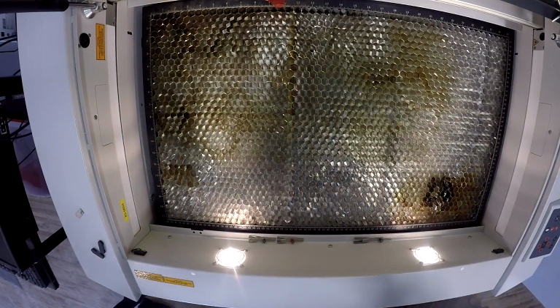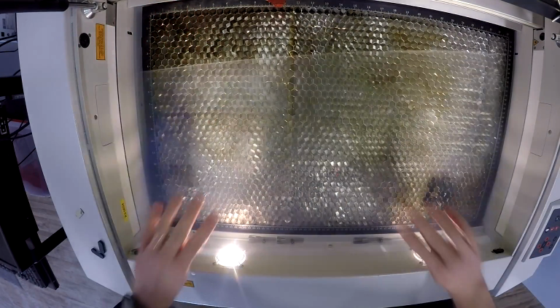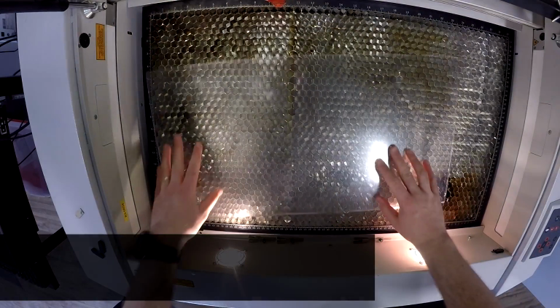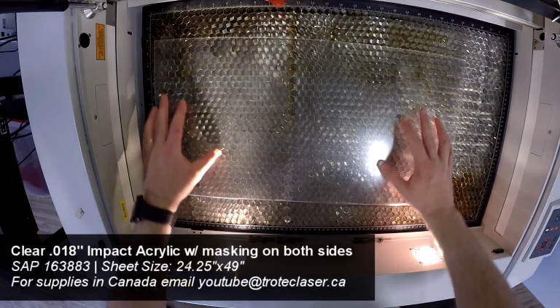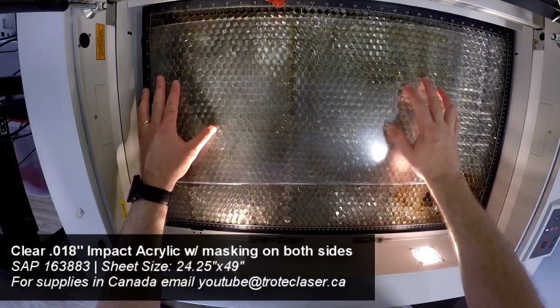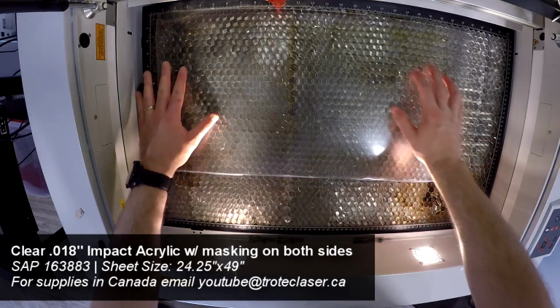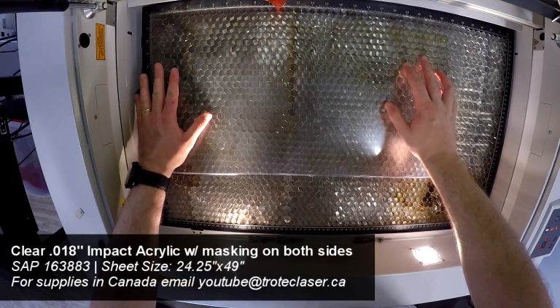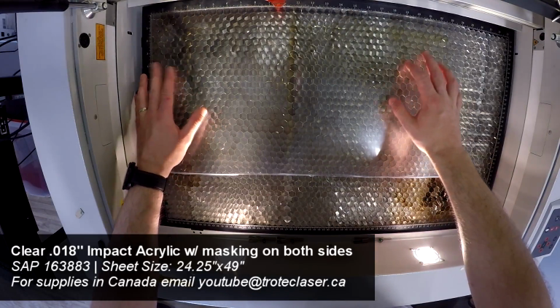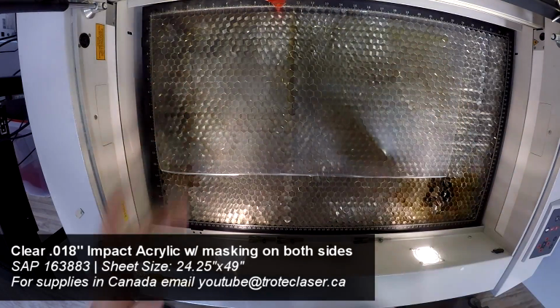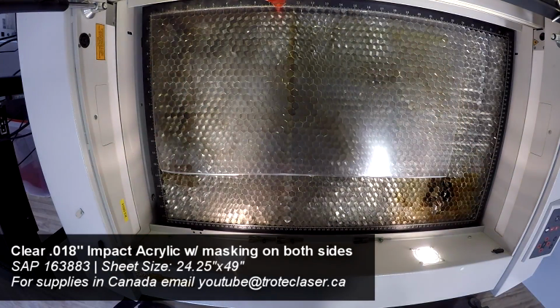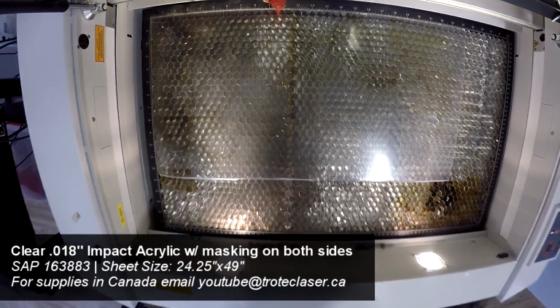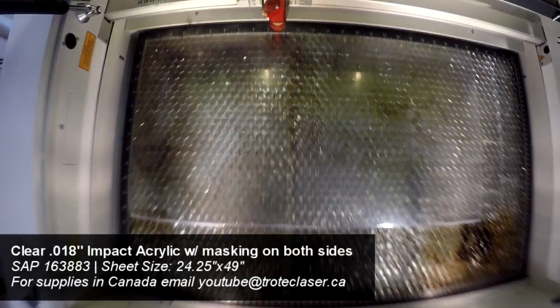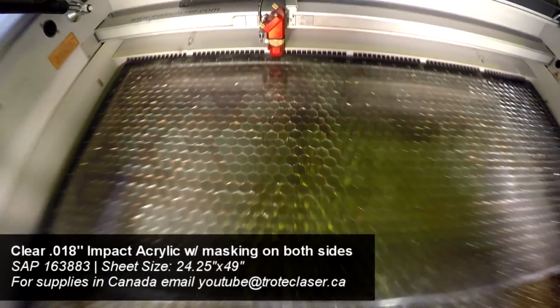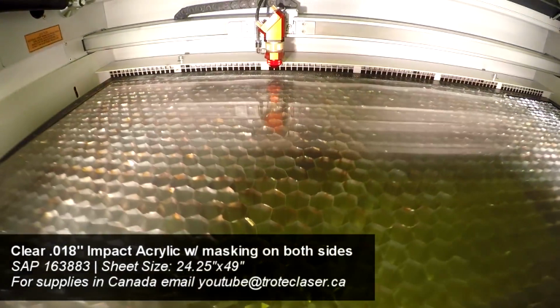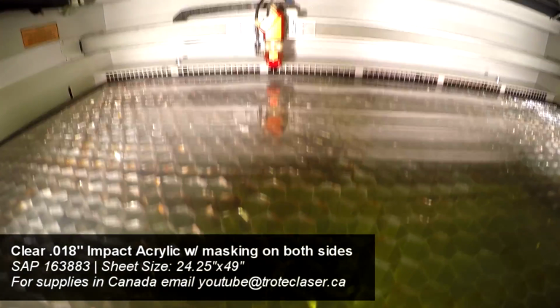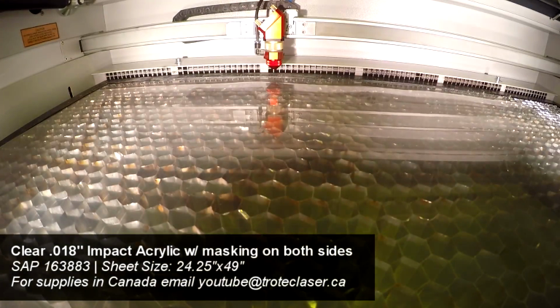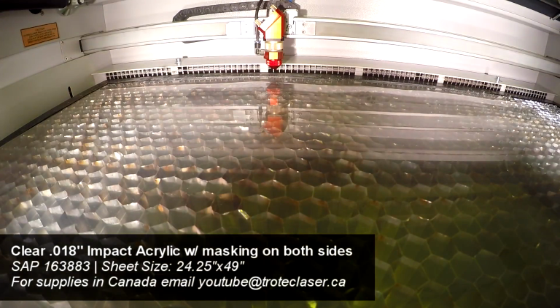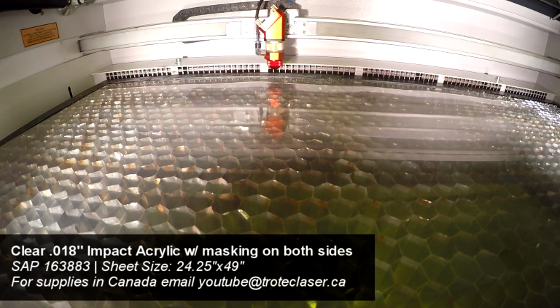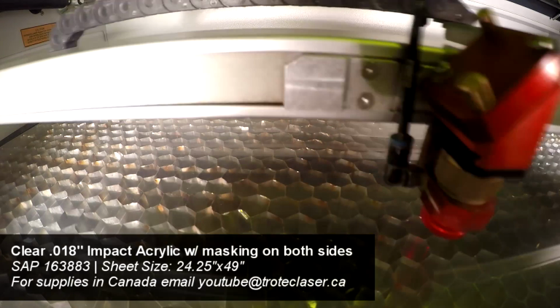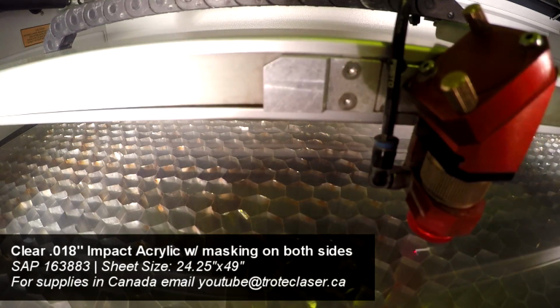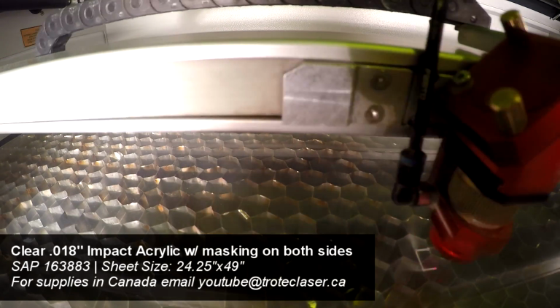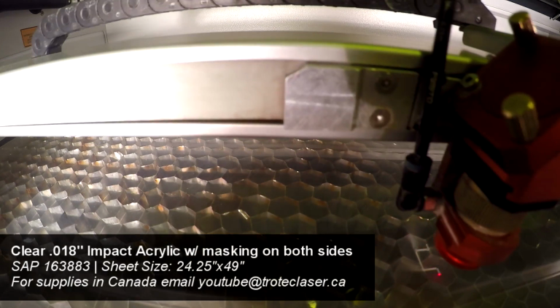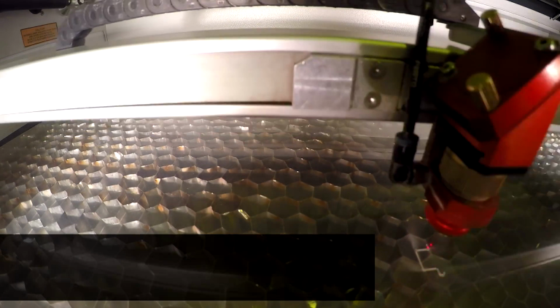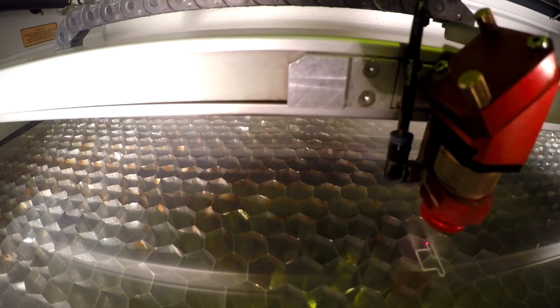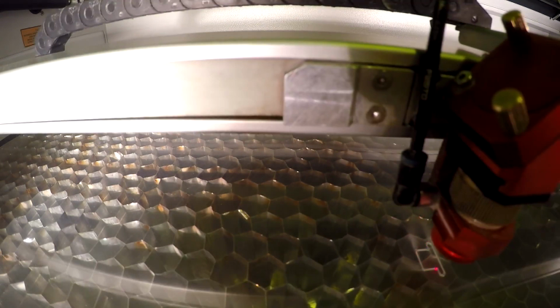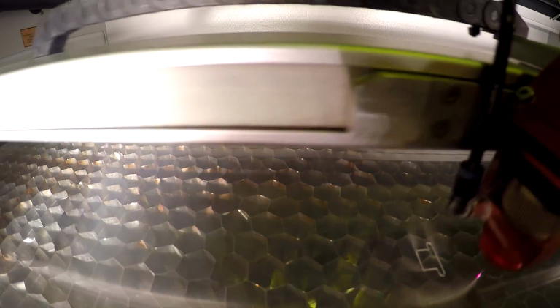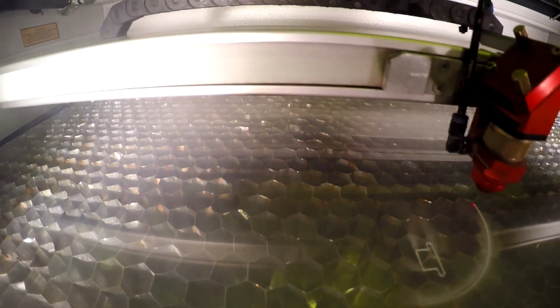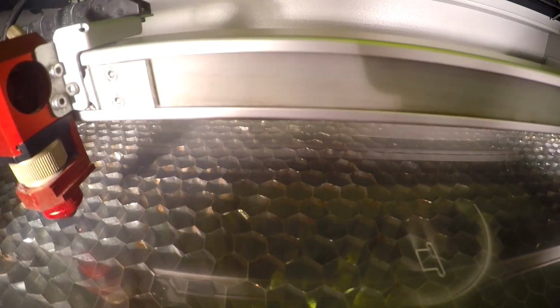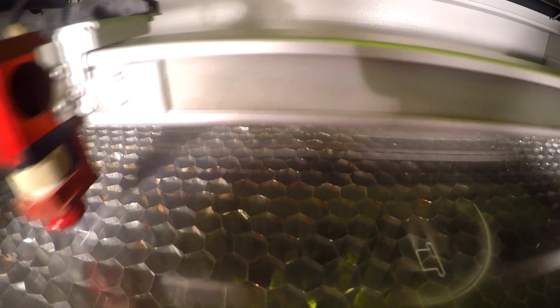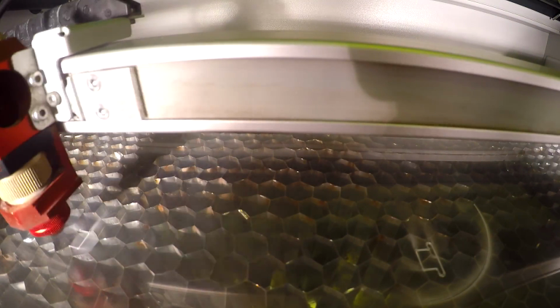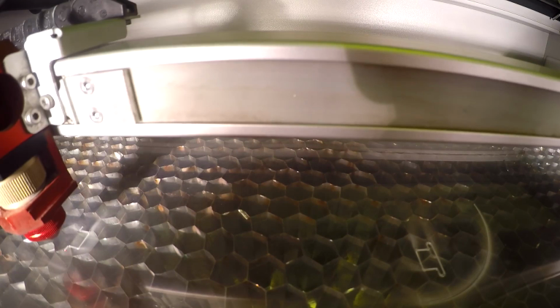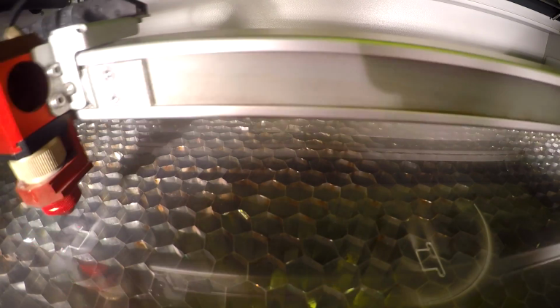We began by placing our 0.018 inch impact acrylic into the Speedy 300 and cut out our design. Once laser processing has completed, we then take the masking off of both sides and assemble the pieces together.